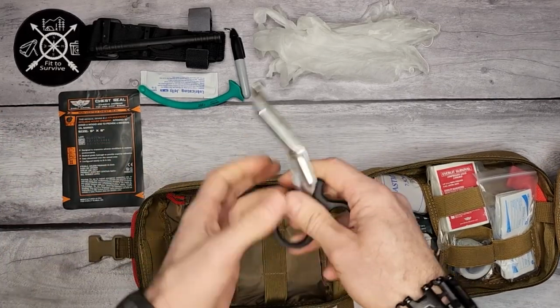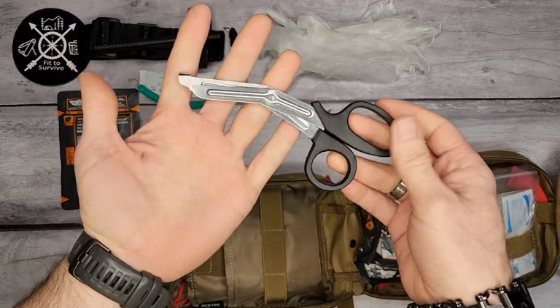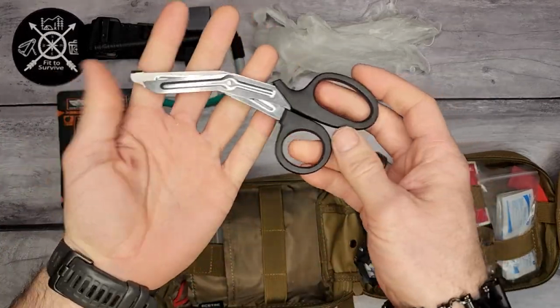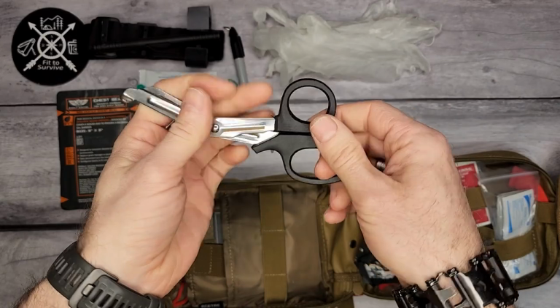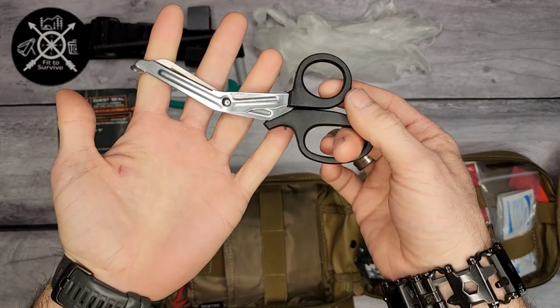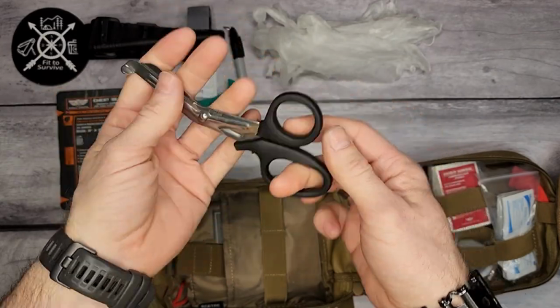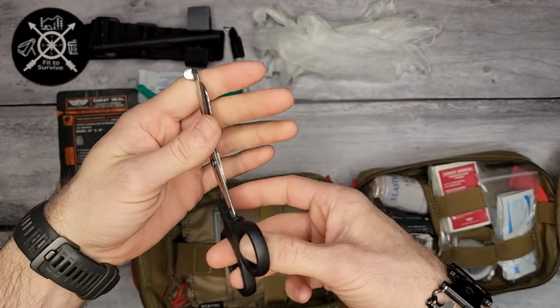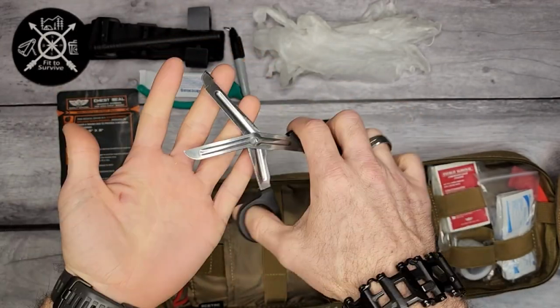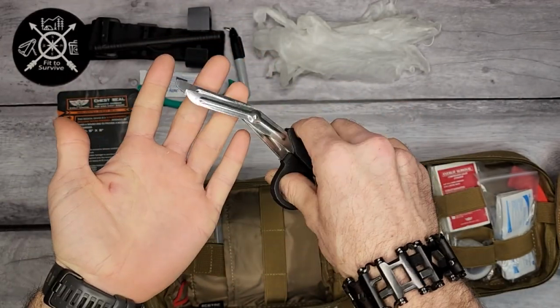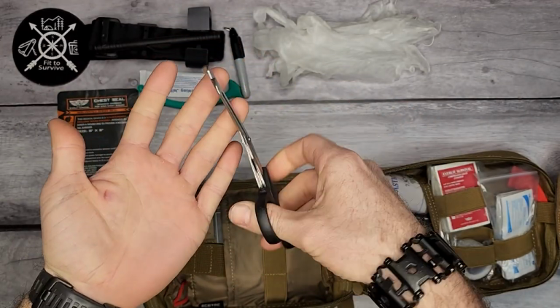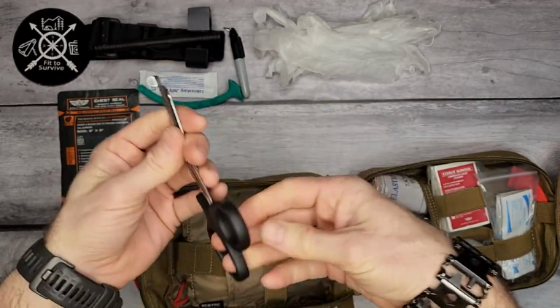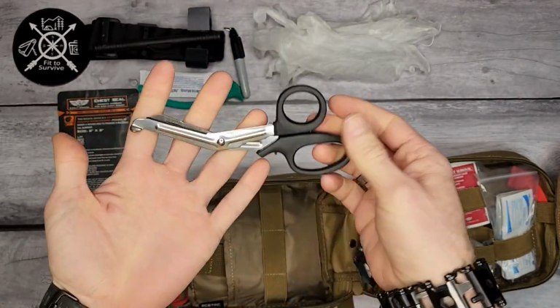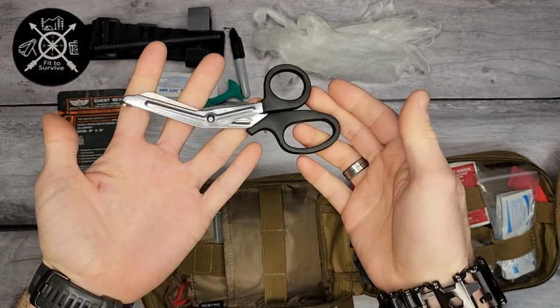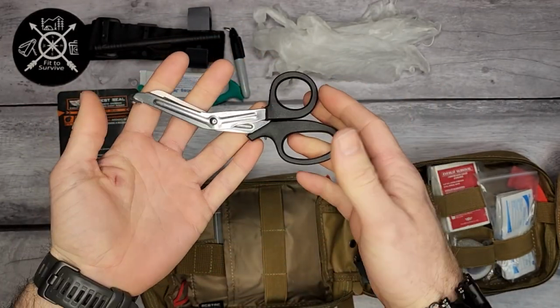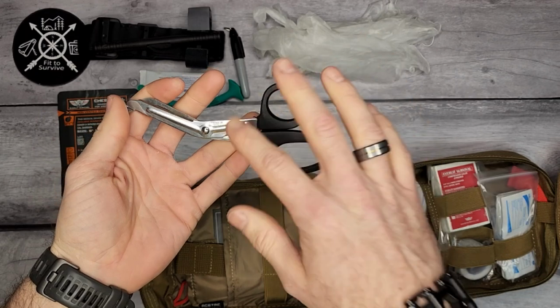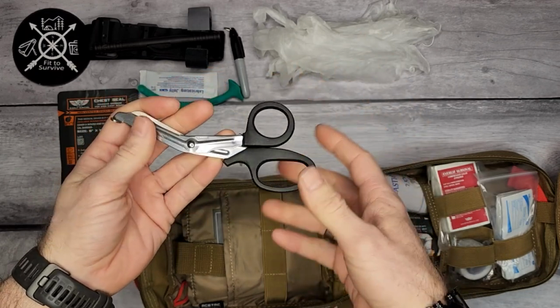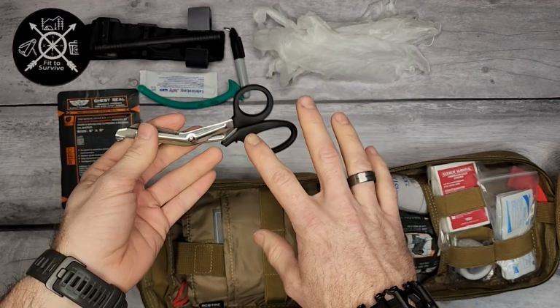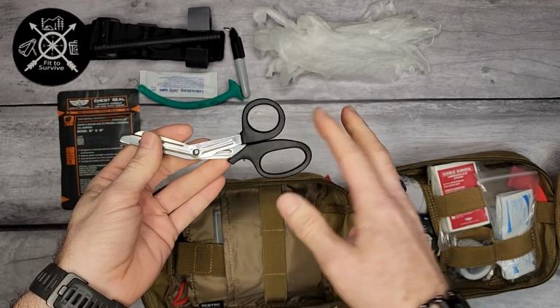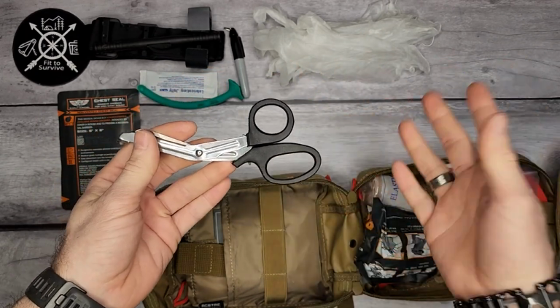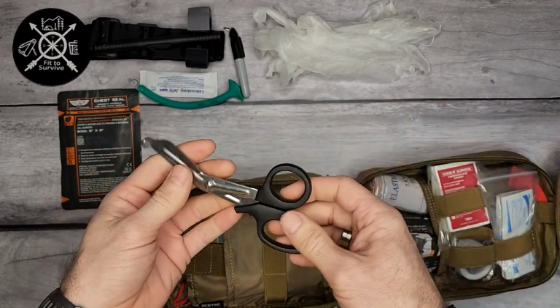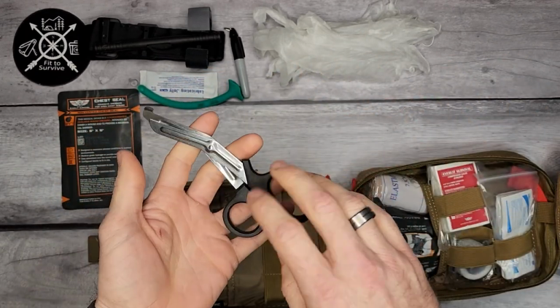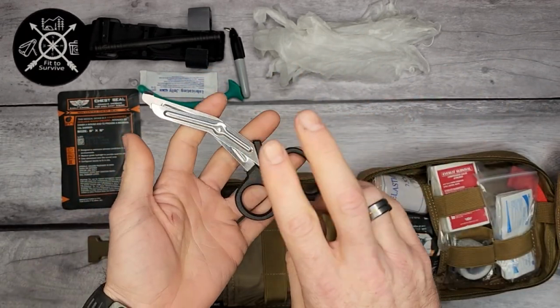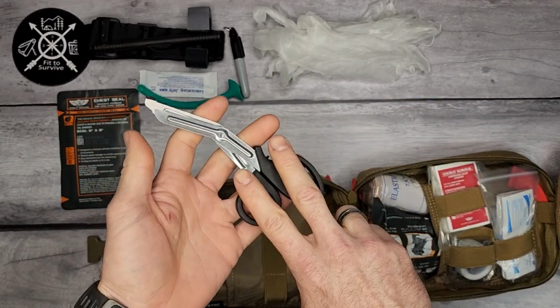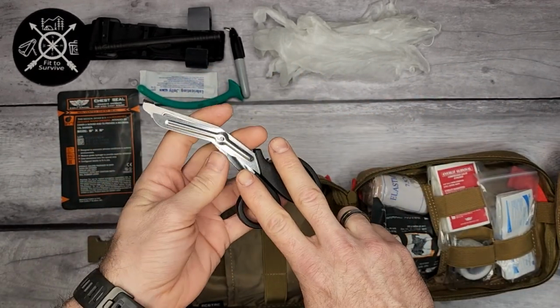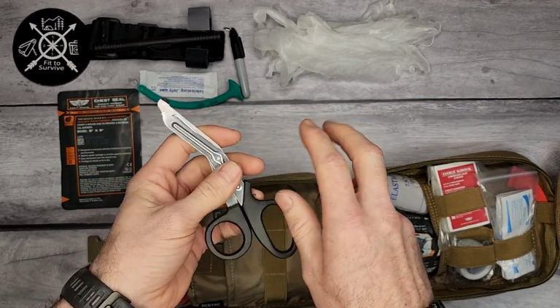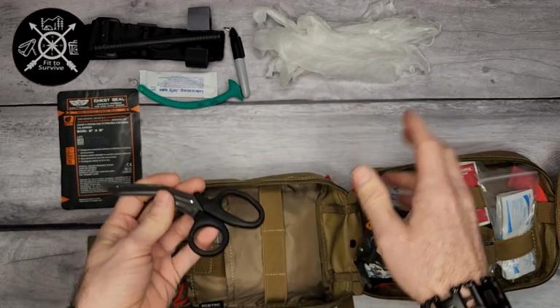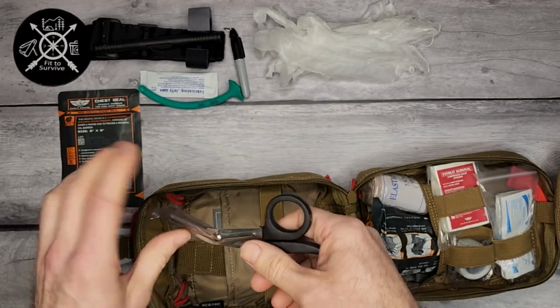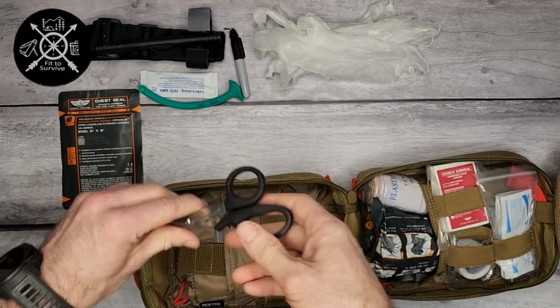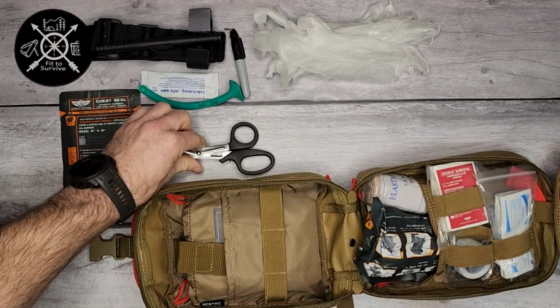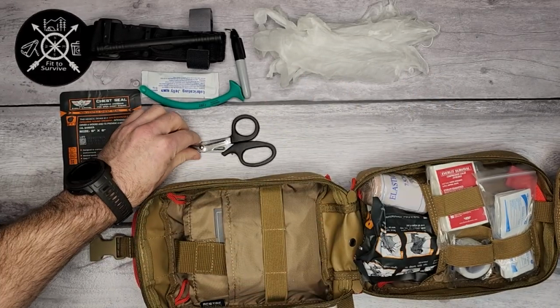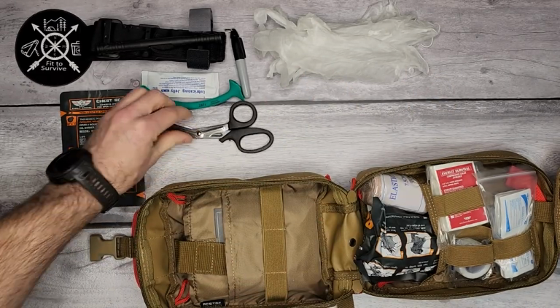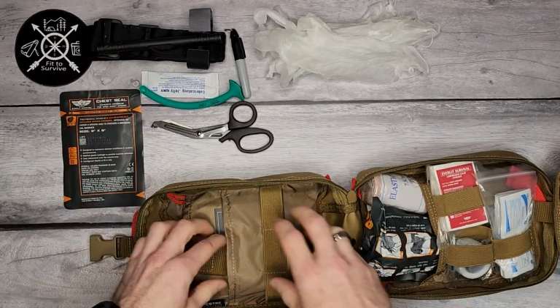It also comes with some shears. These are important for cutting up jeans or clothing because you need to be able to get to the wound to treat it — it's easier to cut off clothes than to try to remove or pull them off.